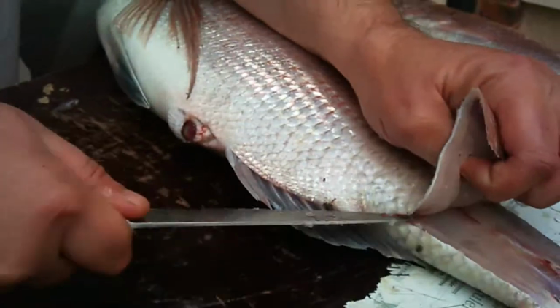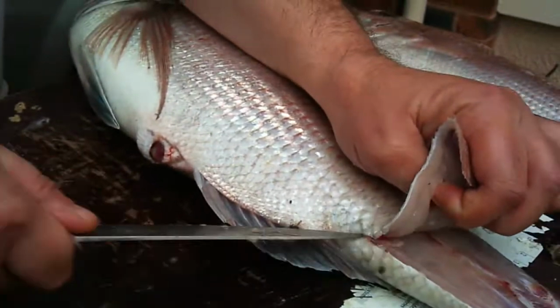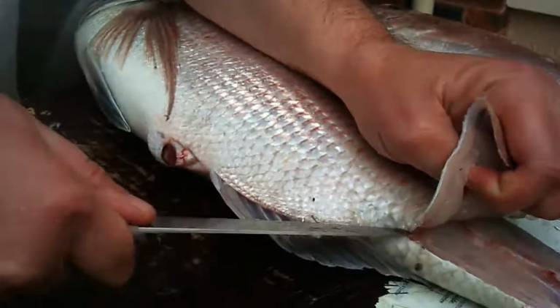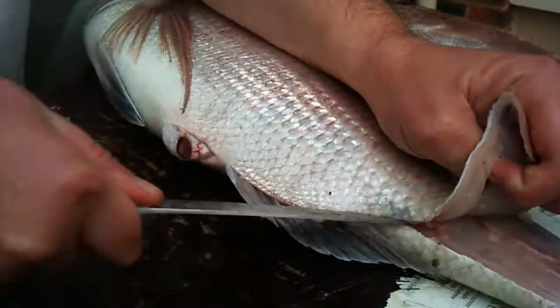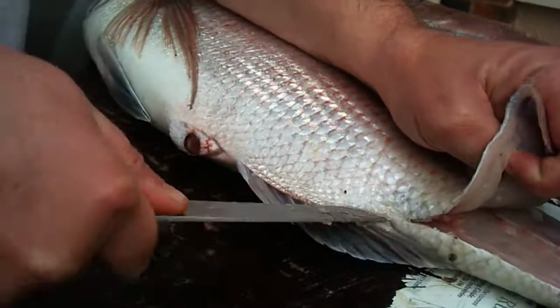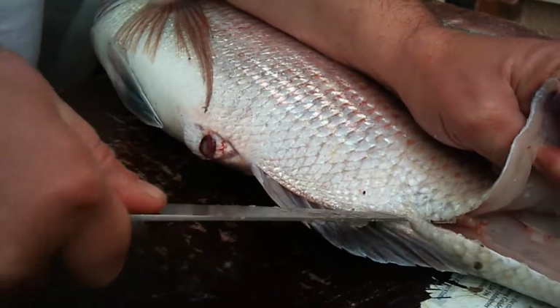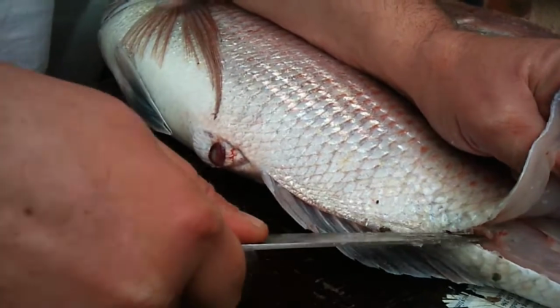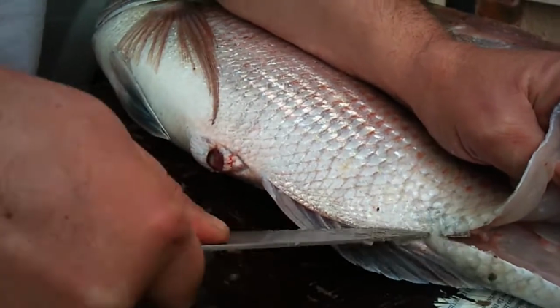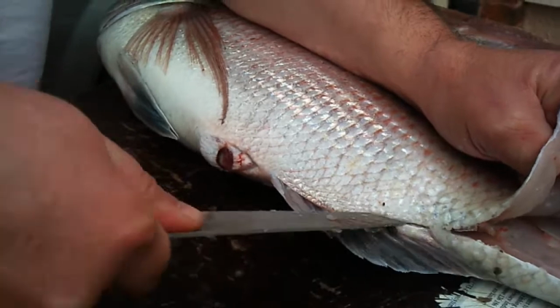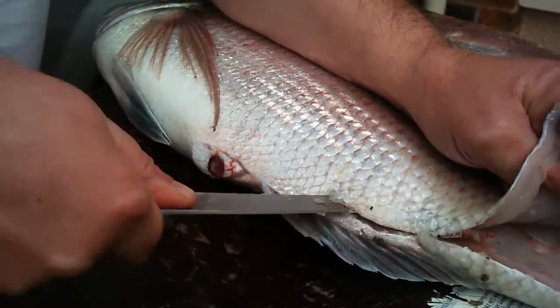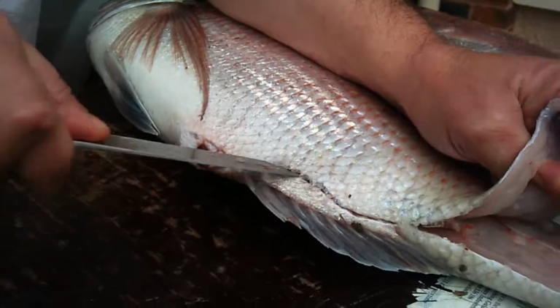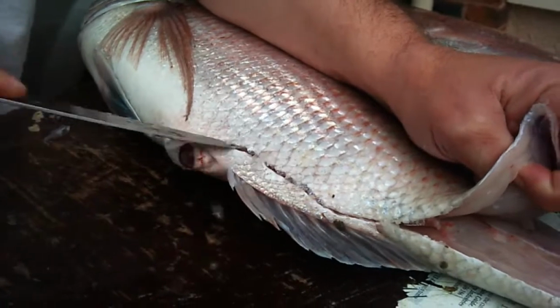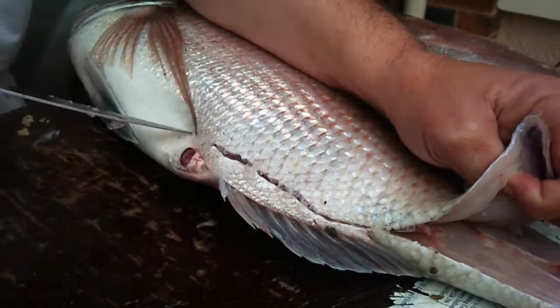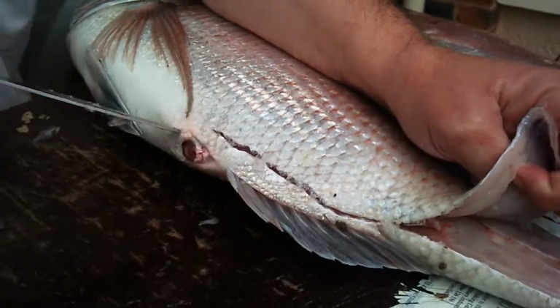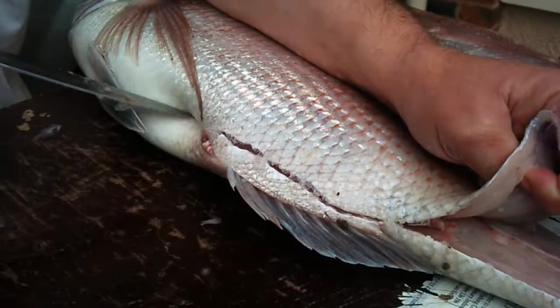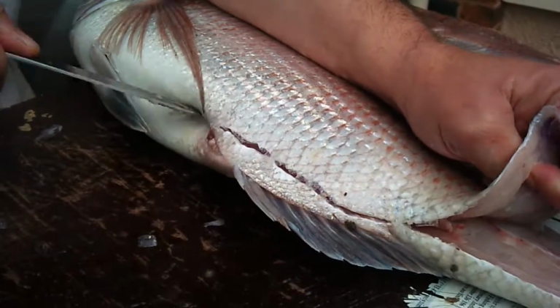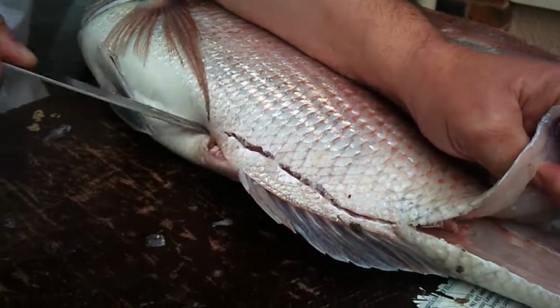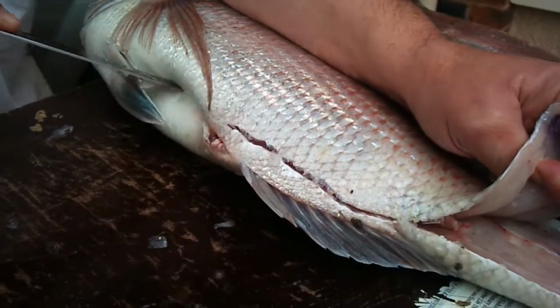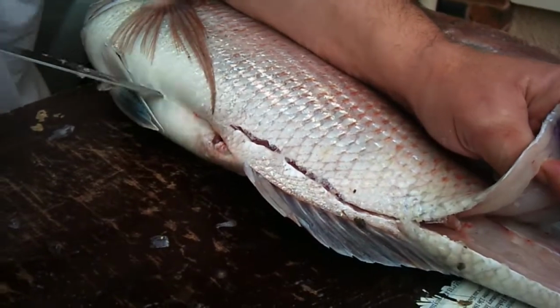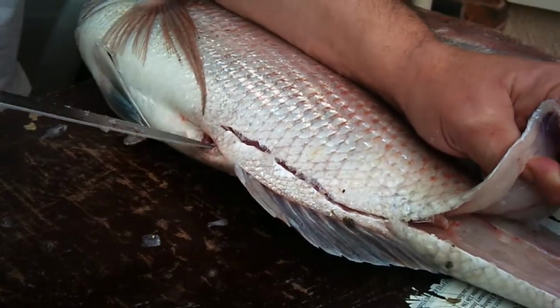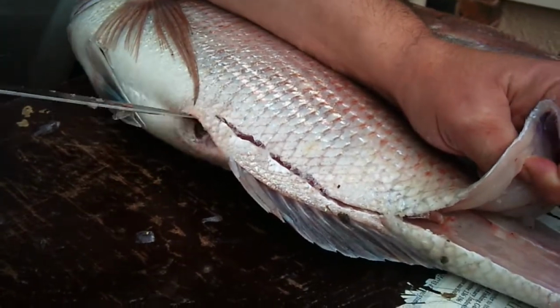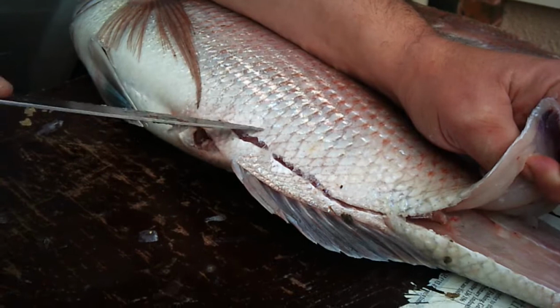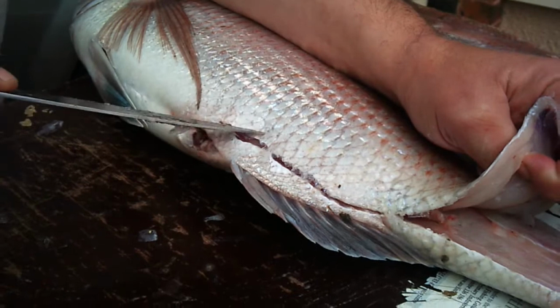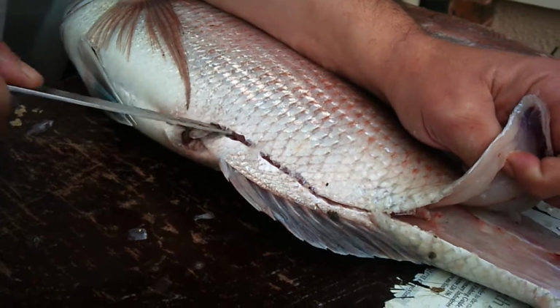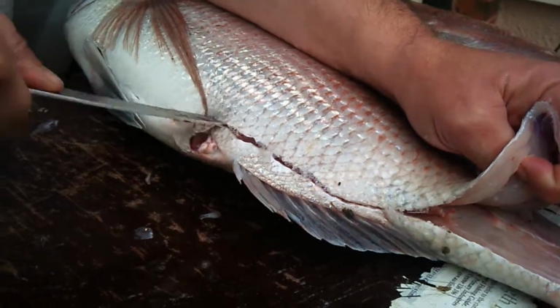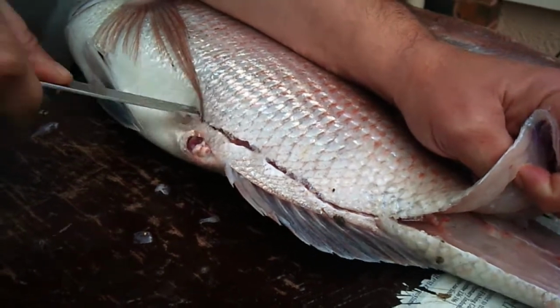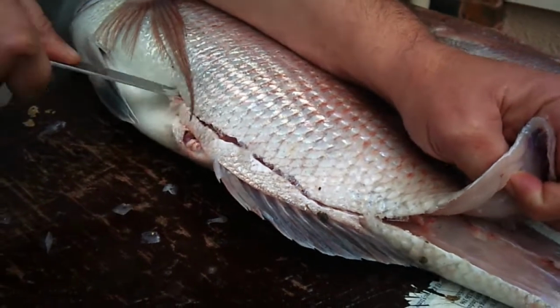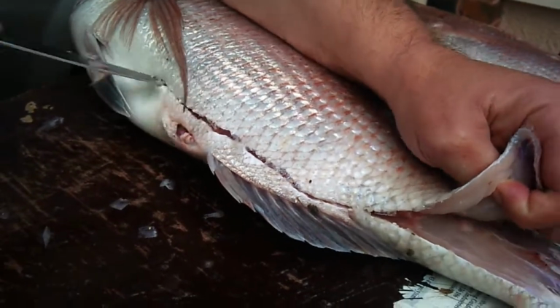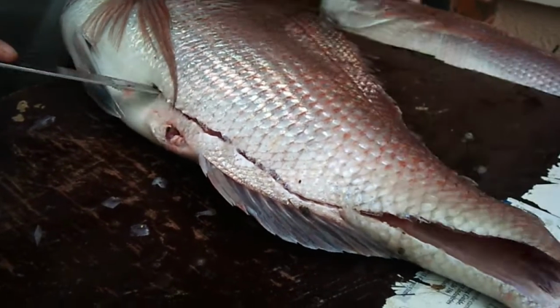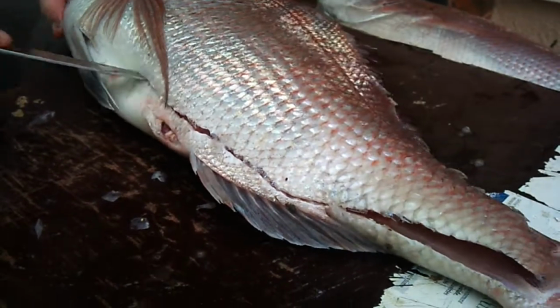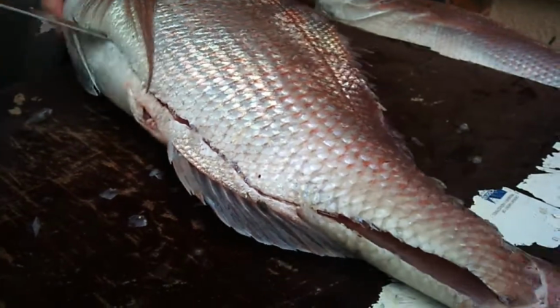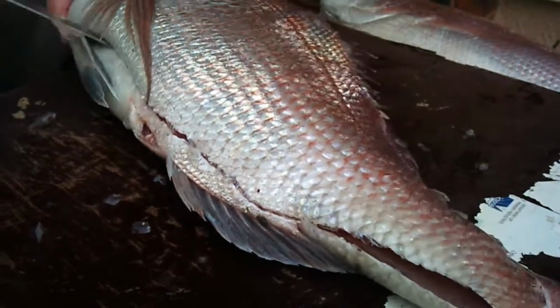Now take a cut up here. It helps if you've got a sharper knife and you cut all the way up here, all the way through here.